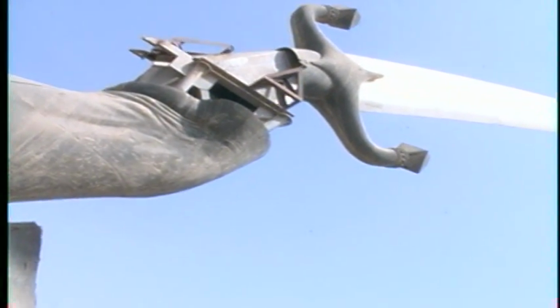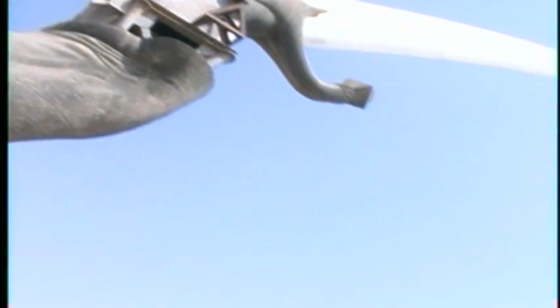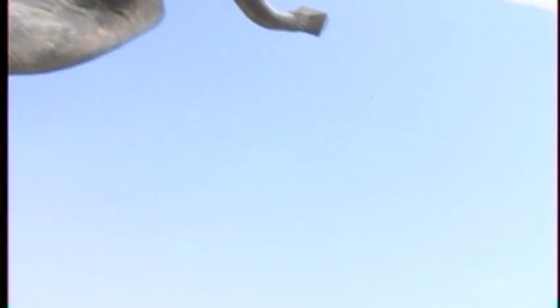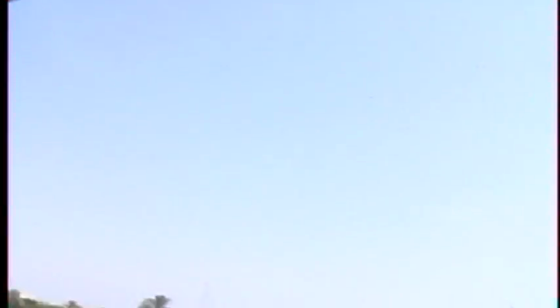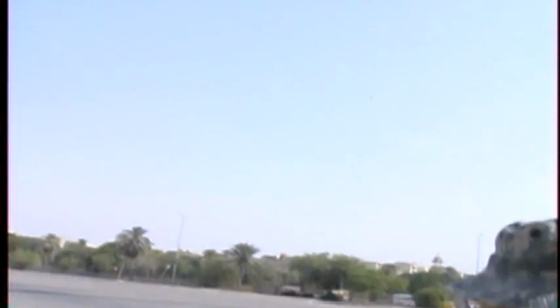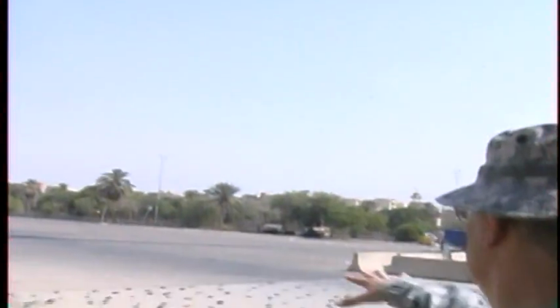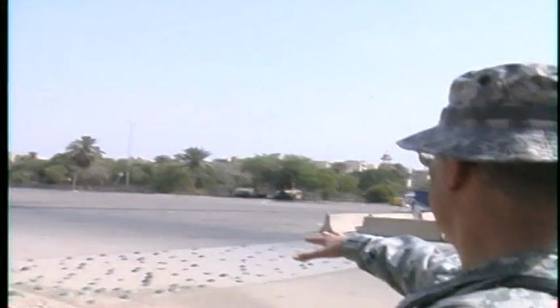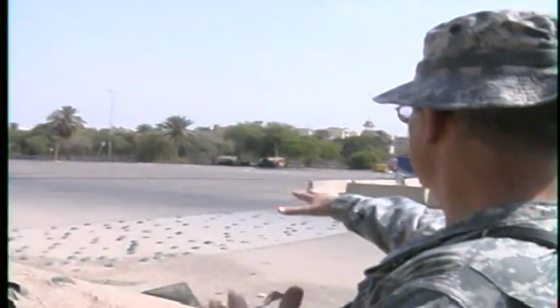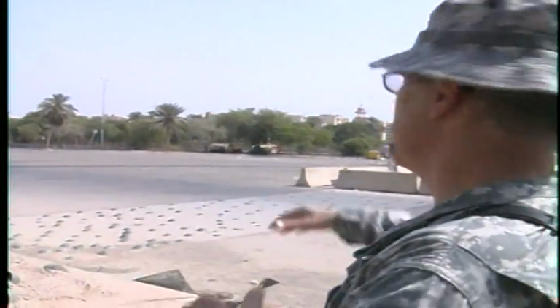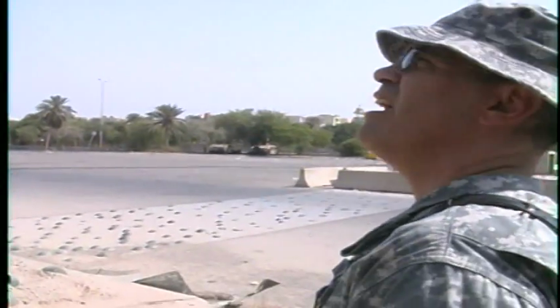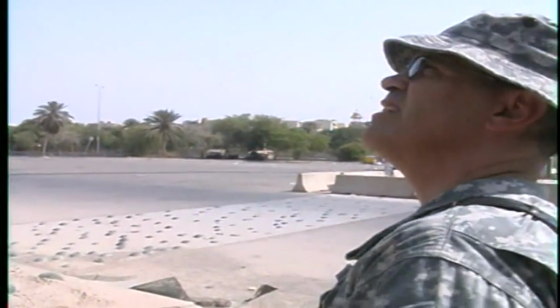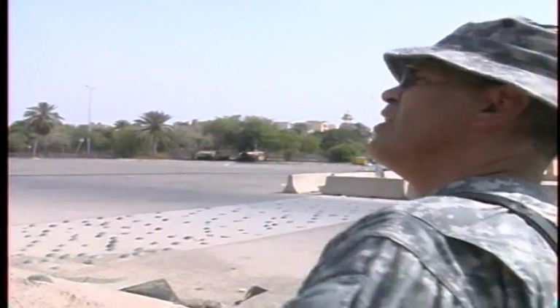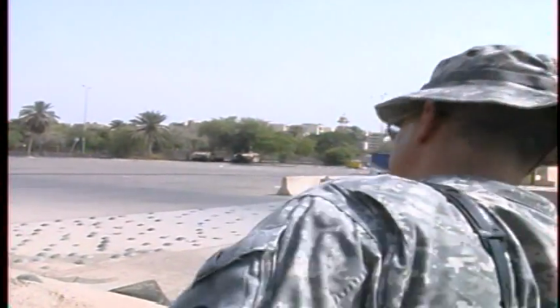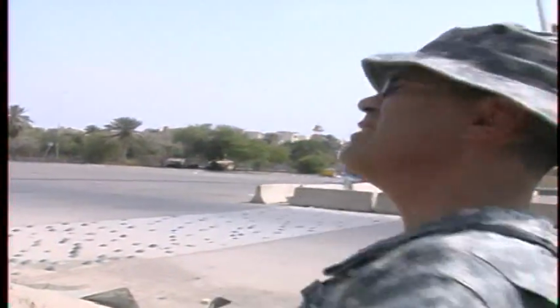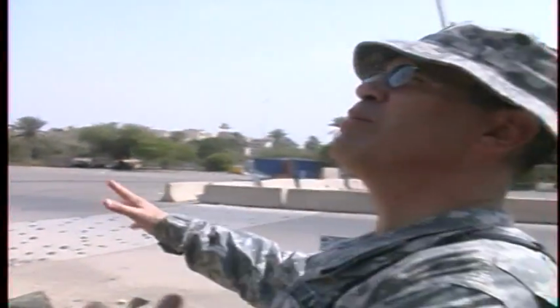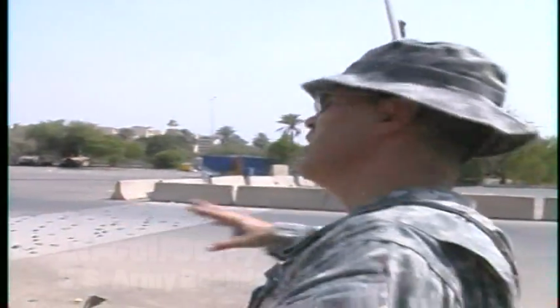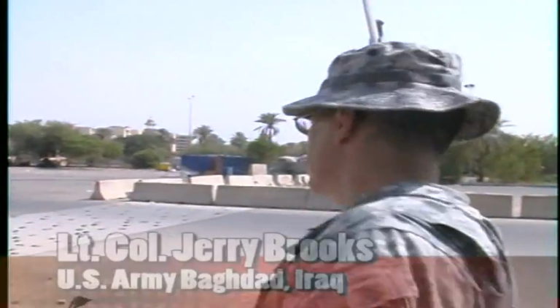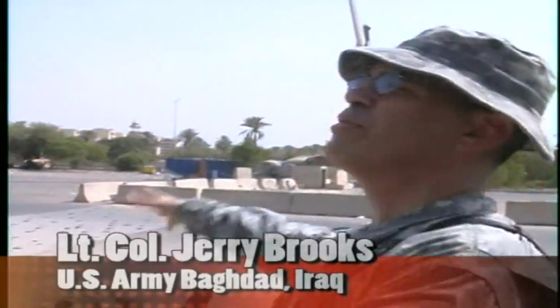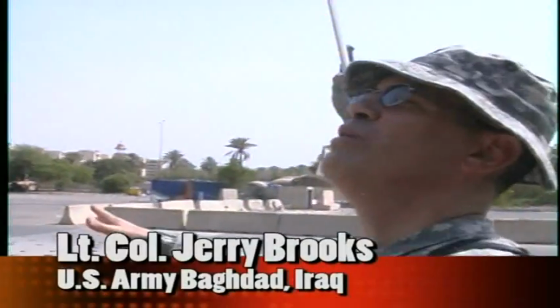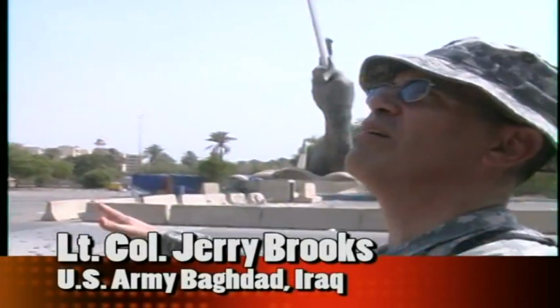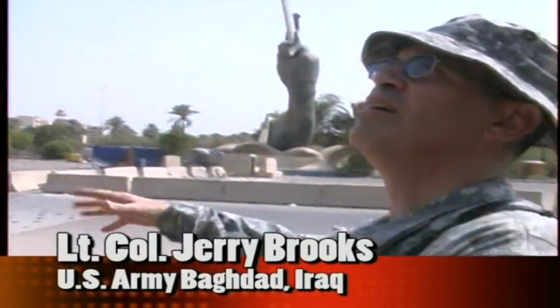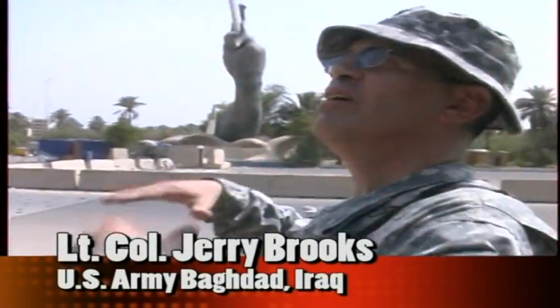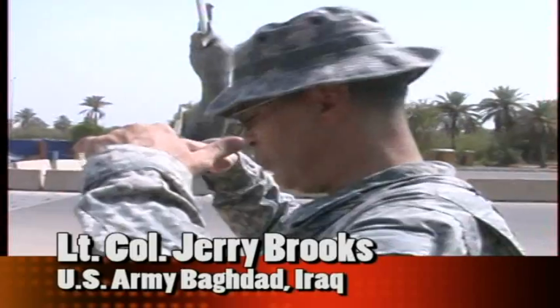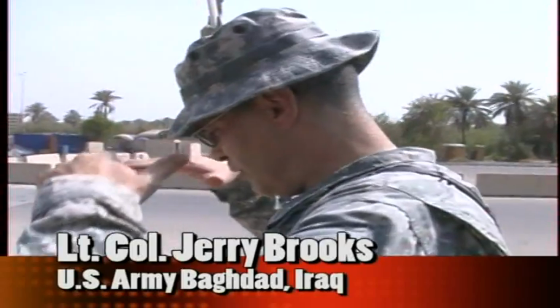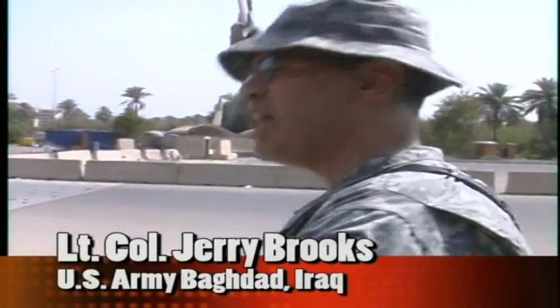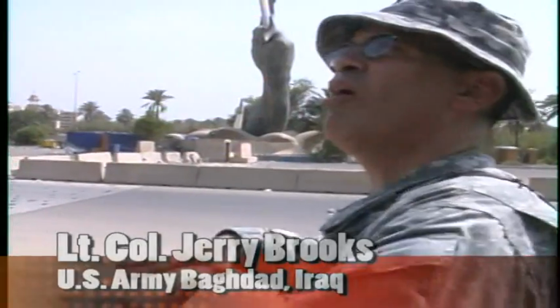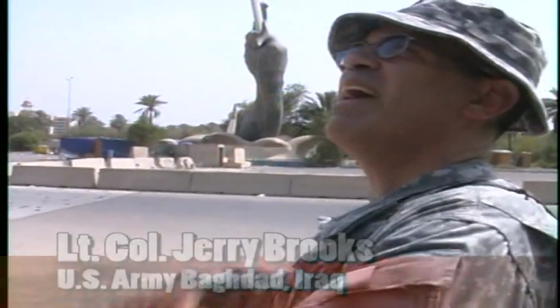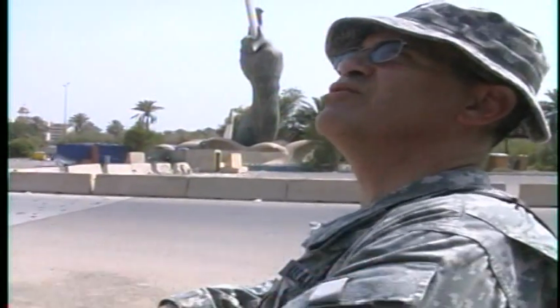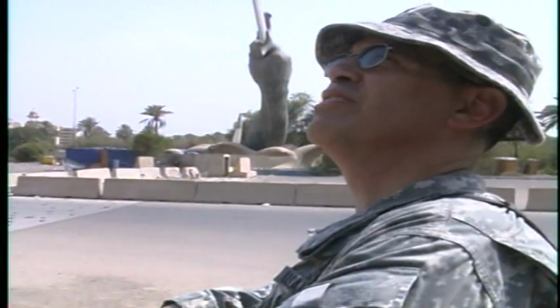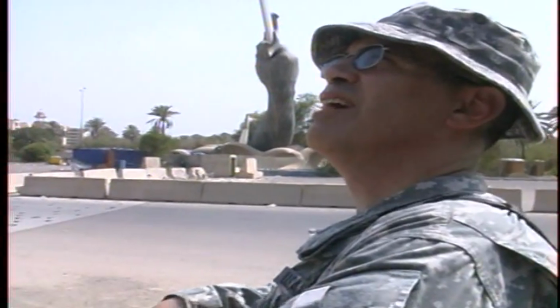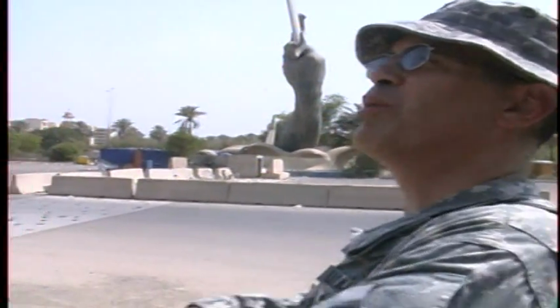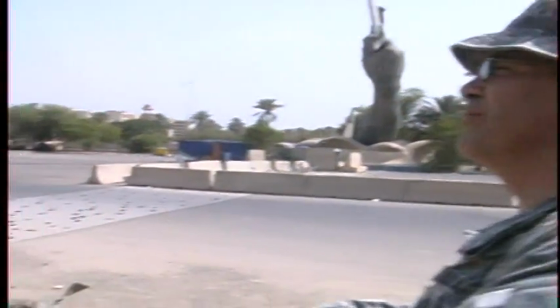There's a whole lot of symbolism here. You've got the helmets embedded in the concrete so that every time the Iraqis would parade through here, they're stepping on the heads of the Persians.